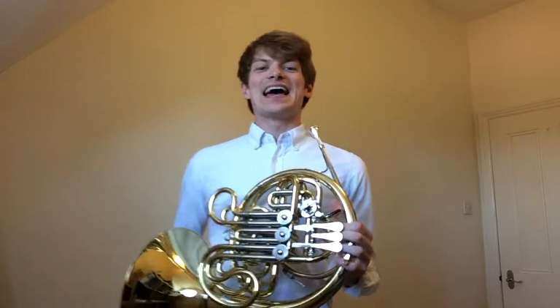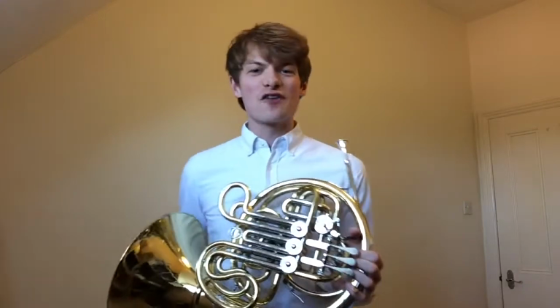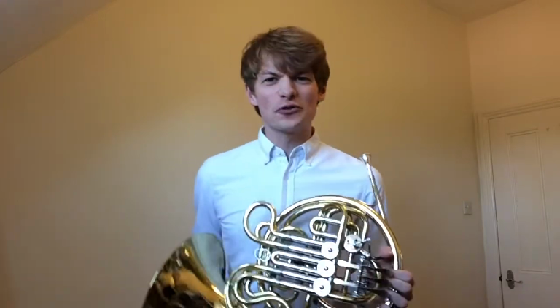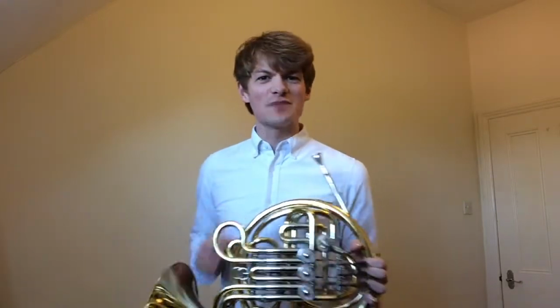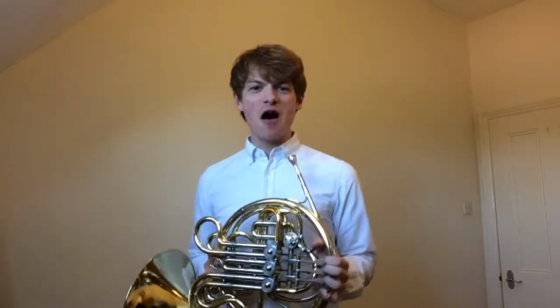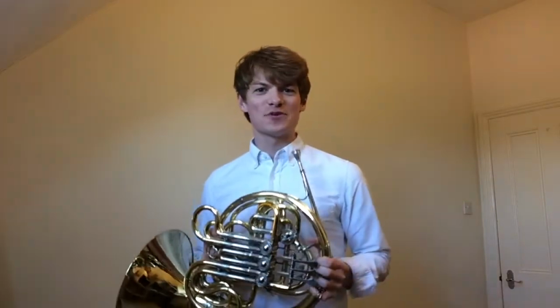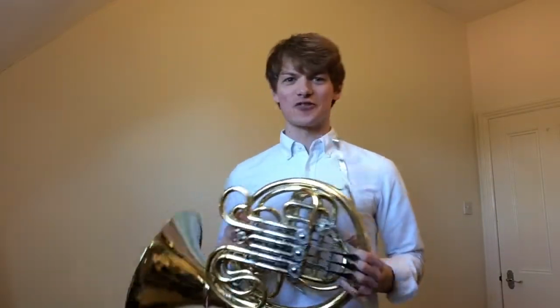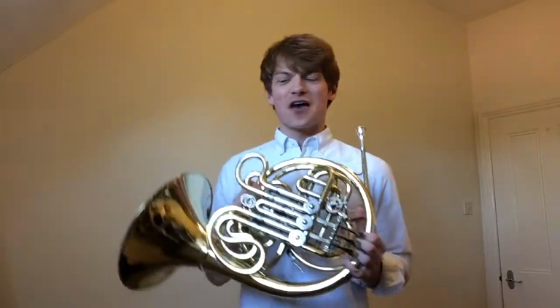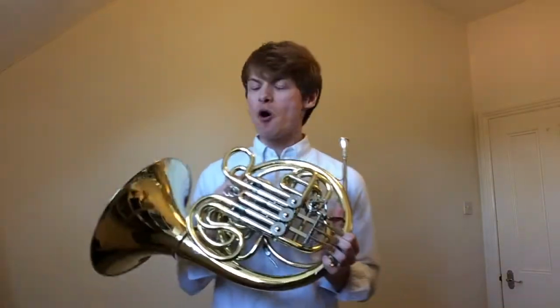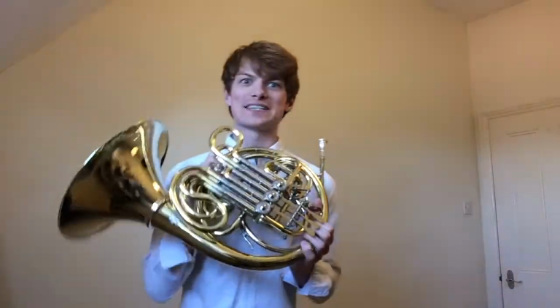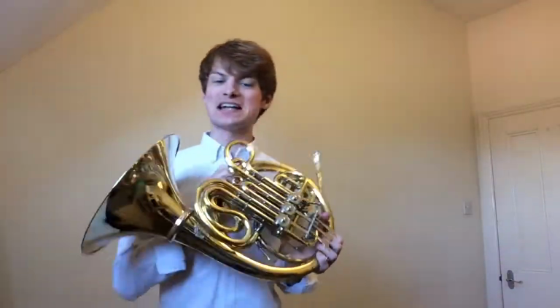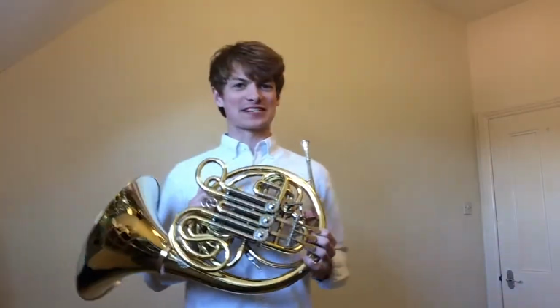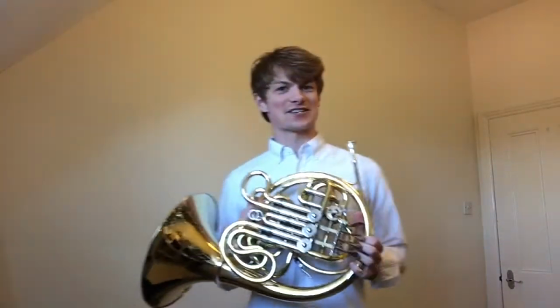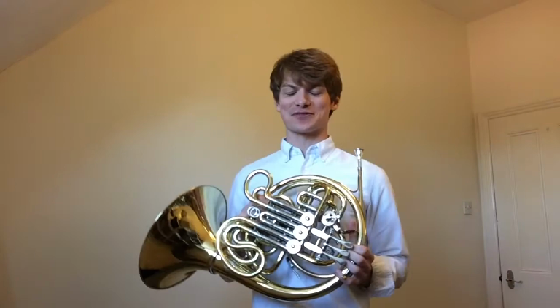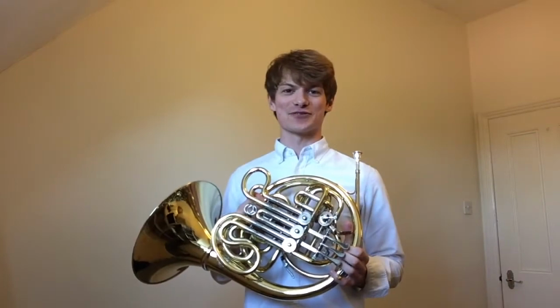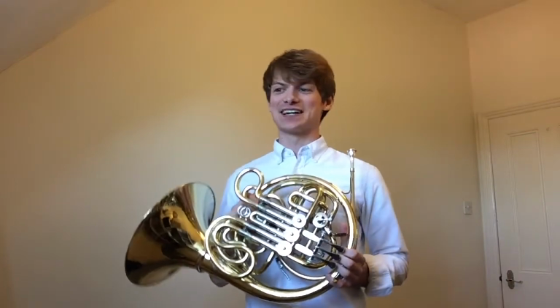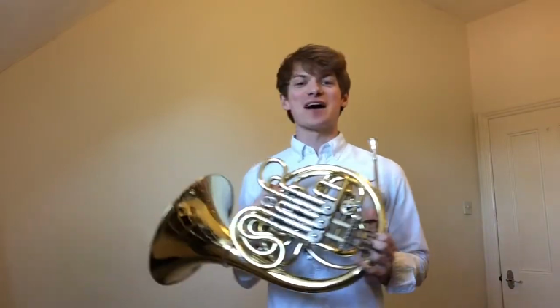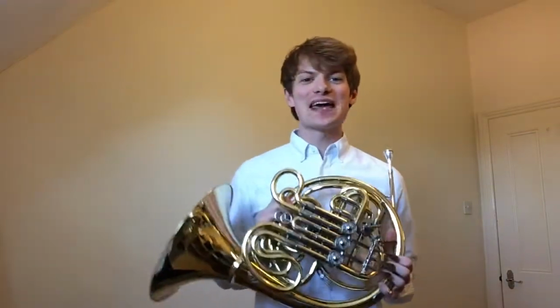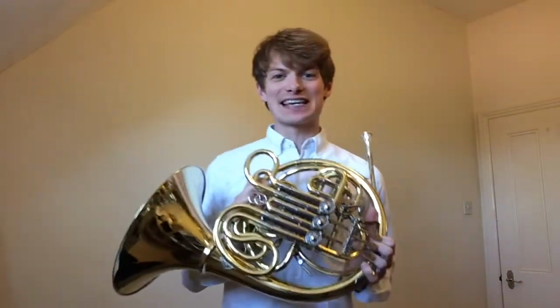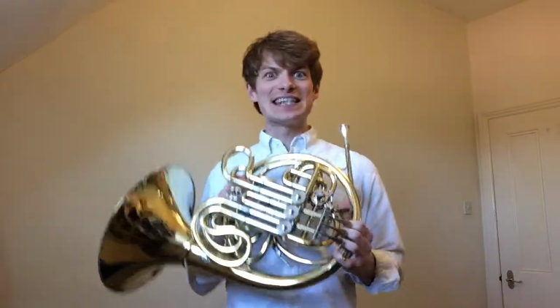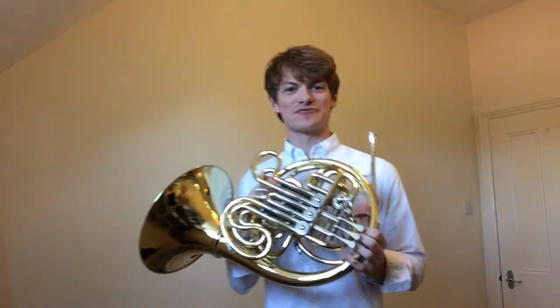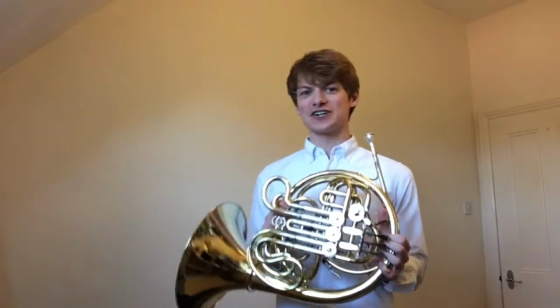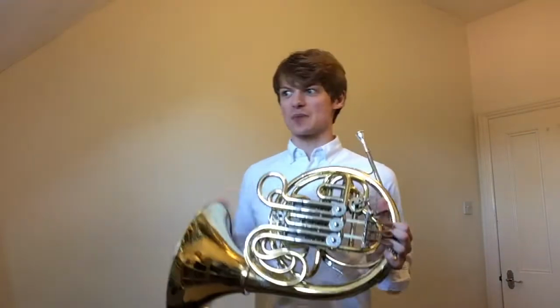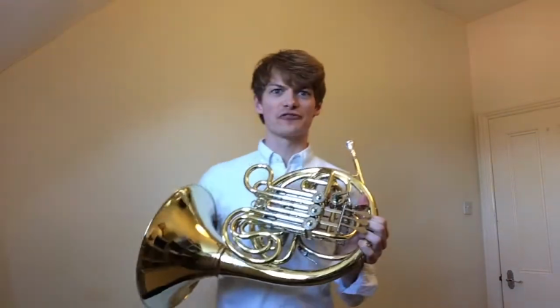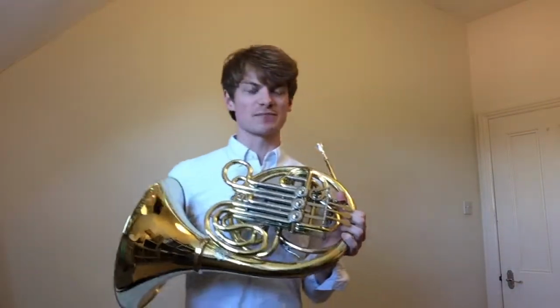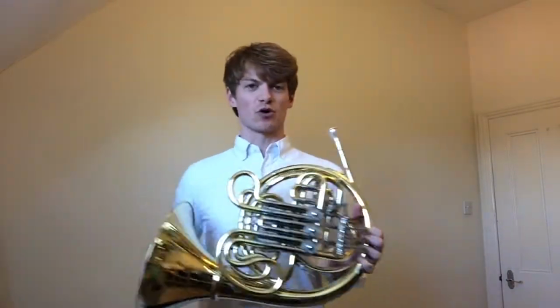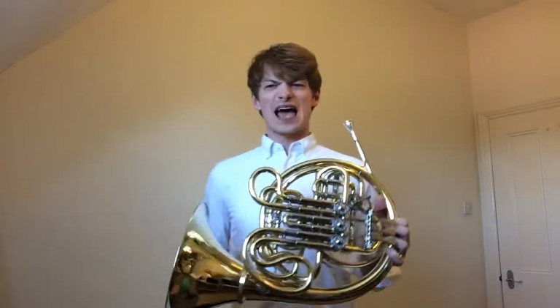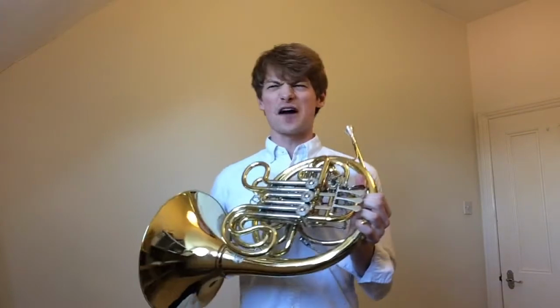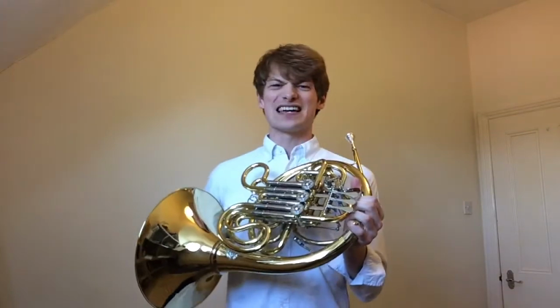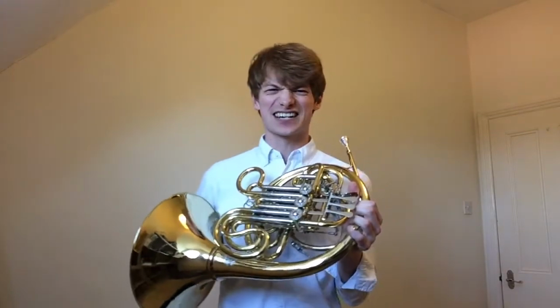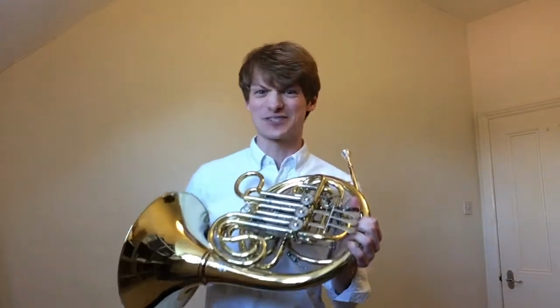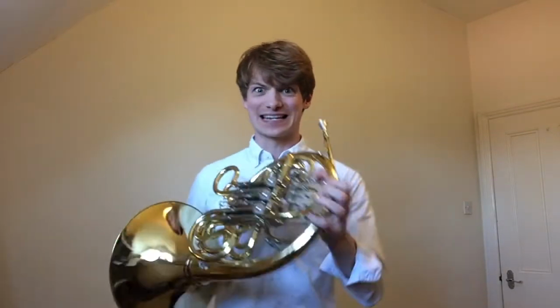In our Revolting Rhymes and Marvellous Music concert, the horn plays many different characters throughout the stories. My favourite is in Little Red Riding Hood when we first meet the wolf and we find out he's actually a little bit silly.